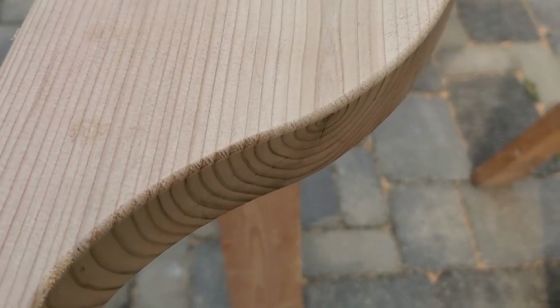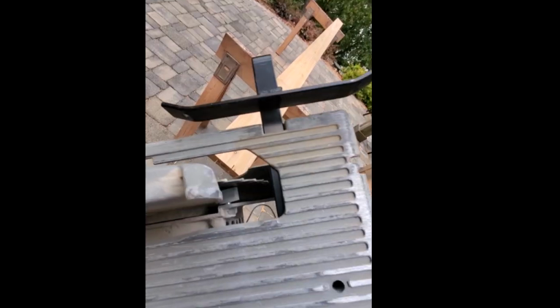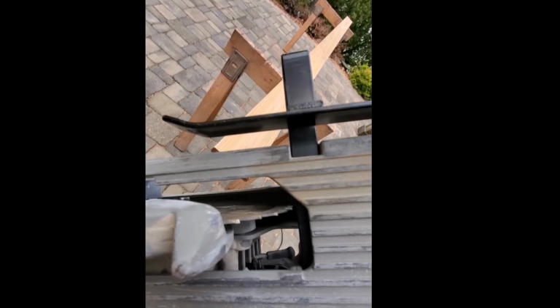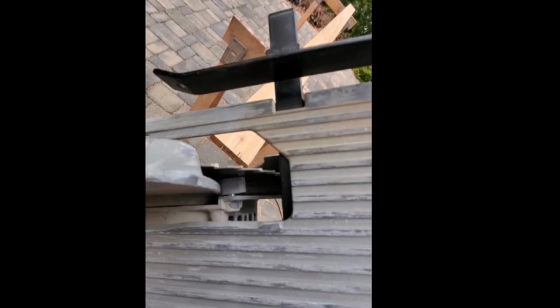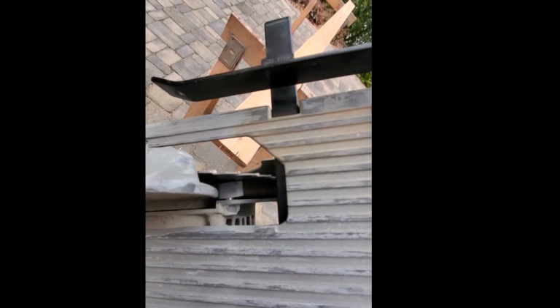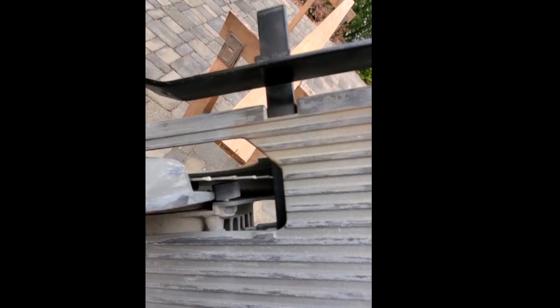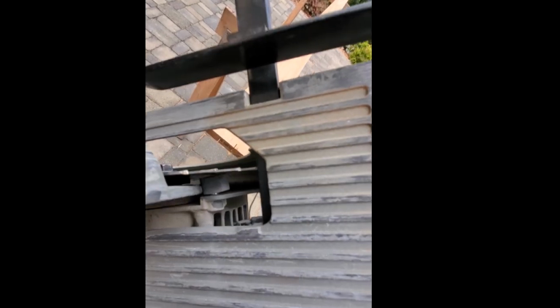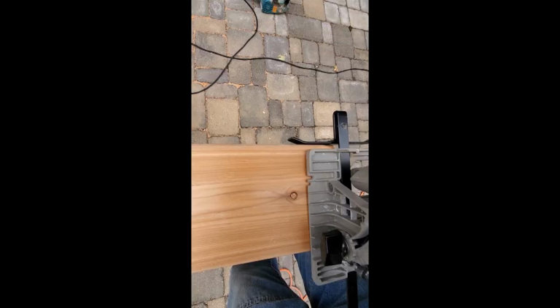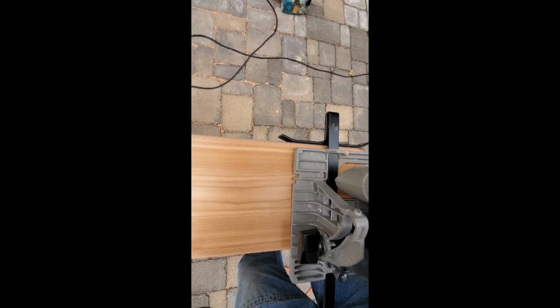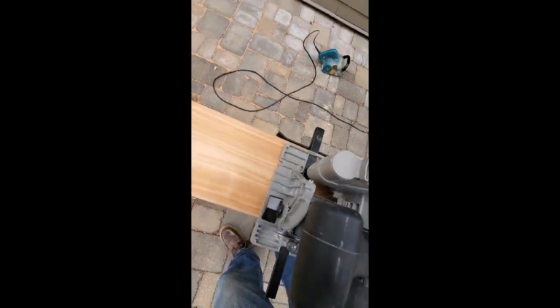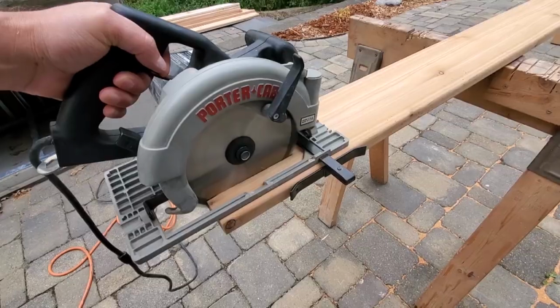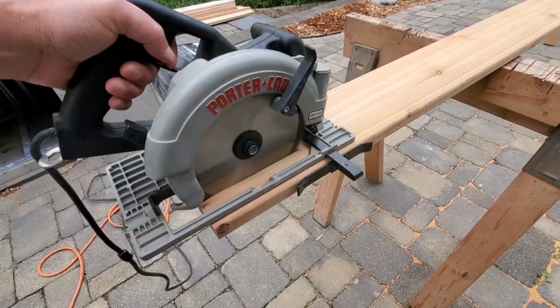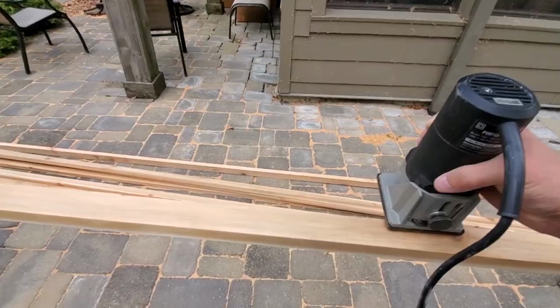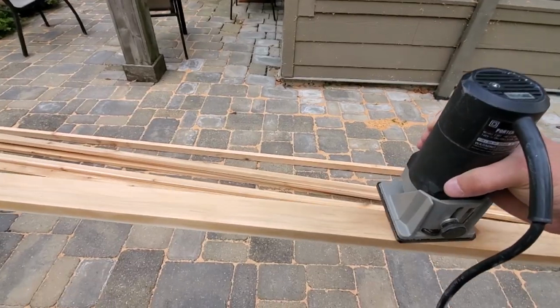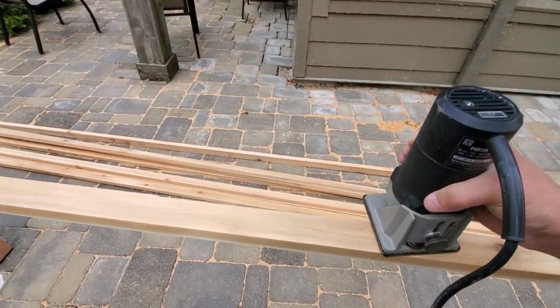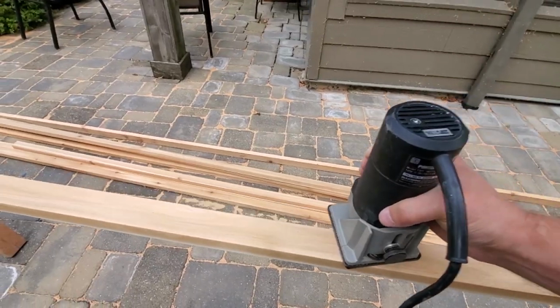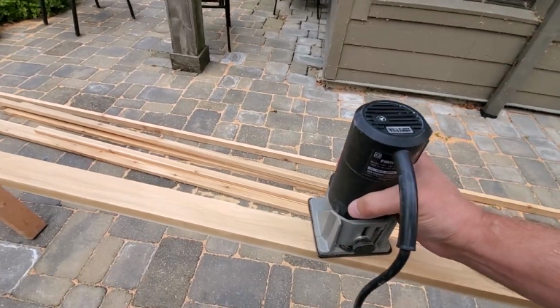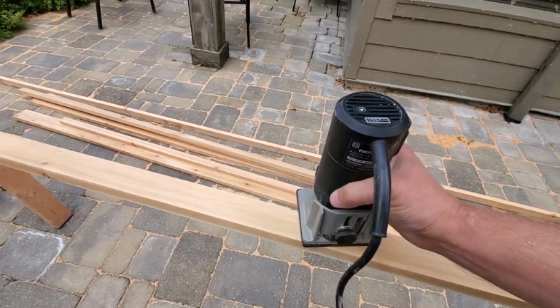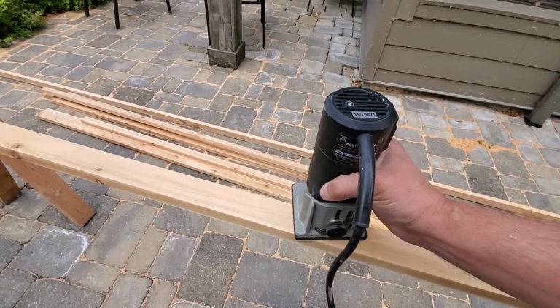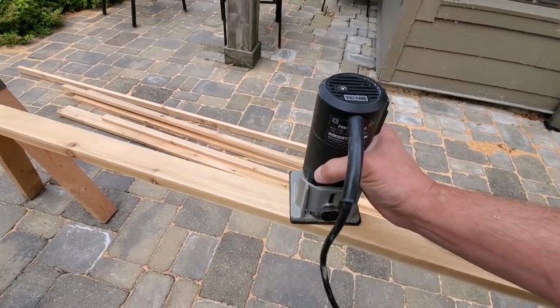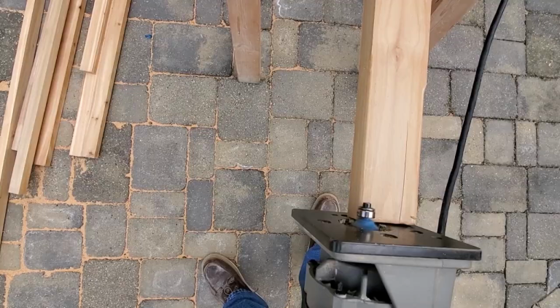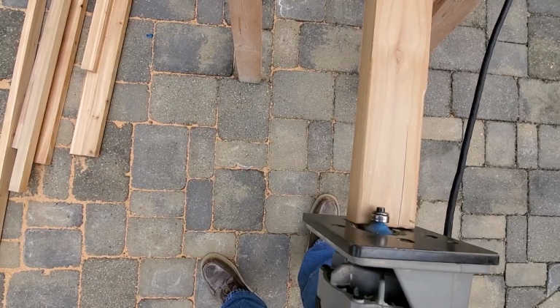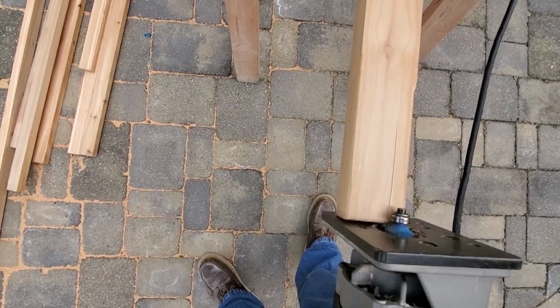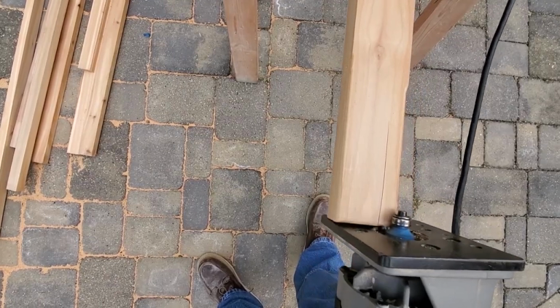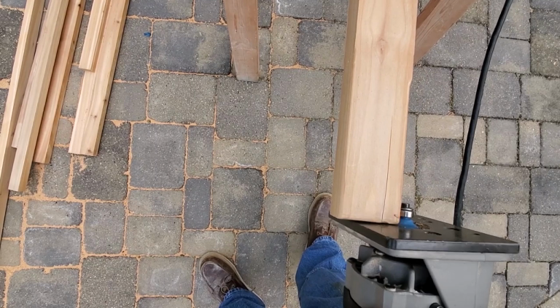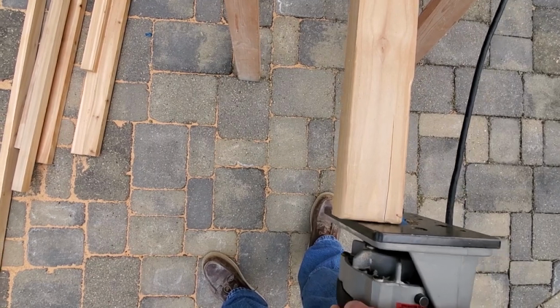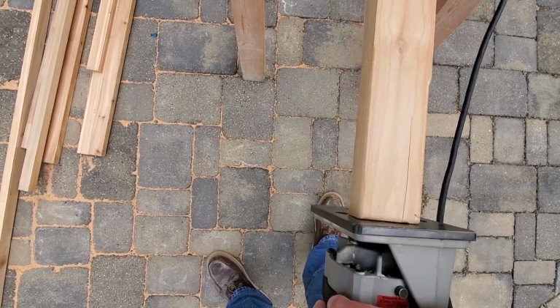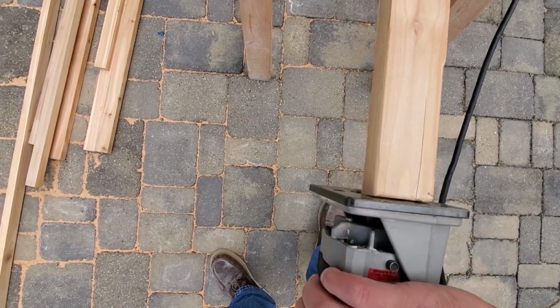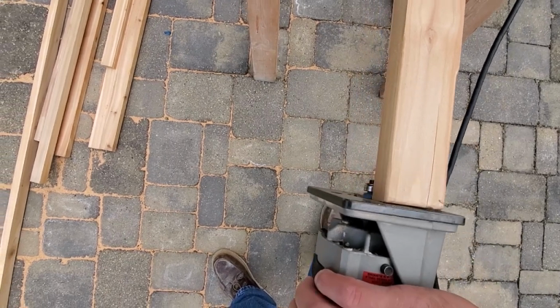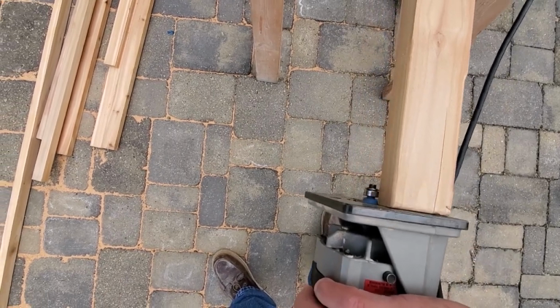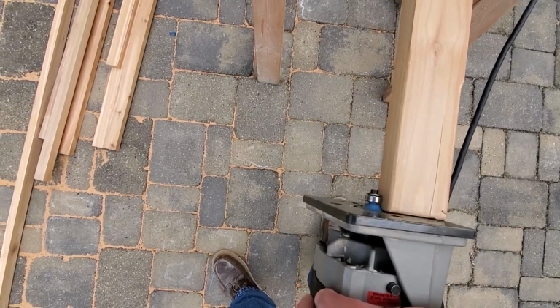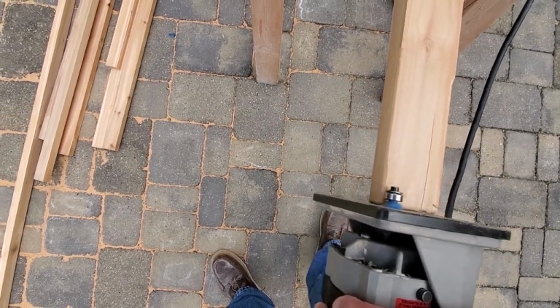A quick and easy way to make the purlins is to use a thin curved blade in your circular saw with an edge guide to rip down cedar deck boards. Clean these up by rounding over all the corners with your trim router.